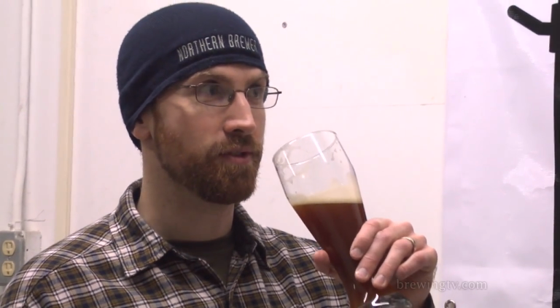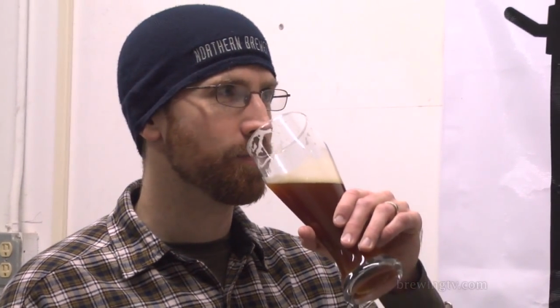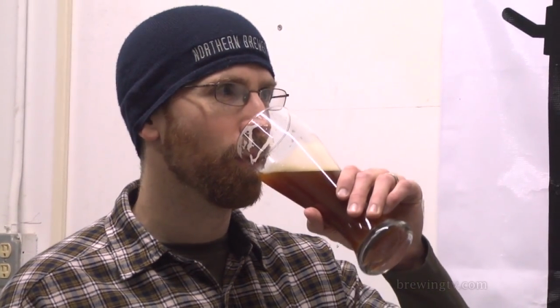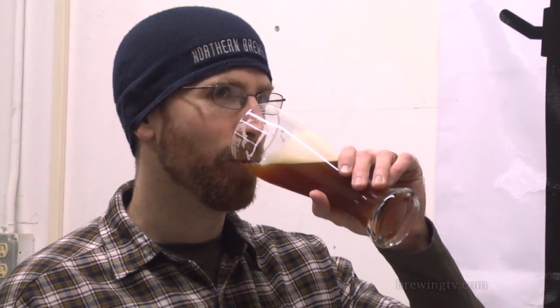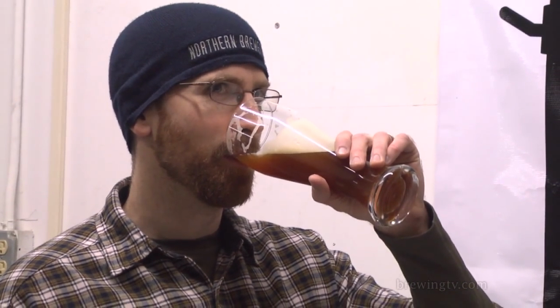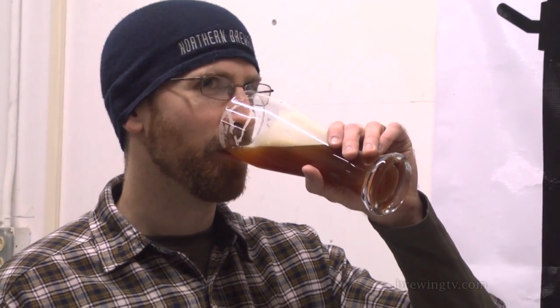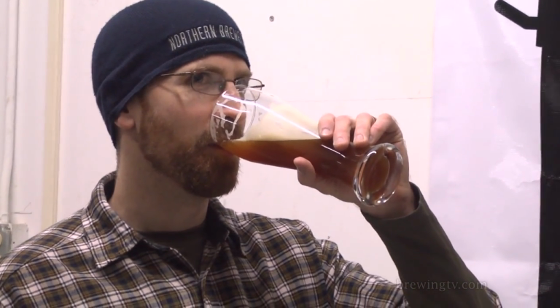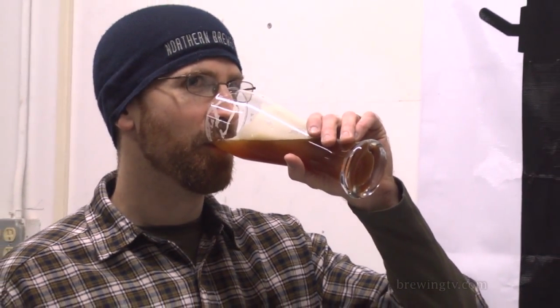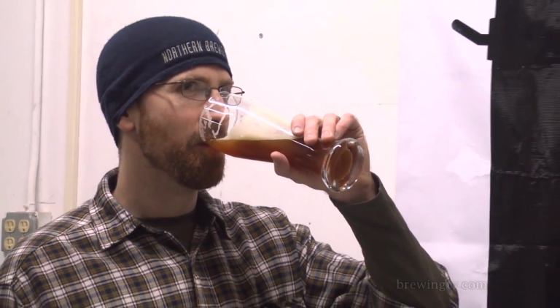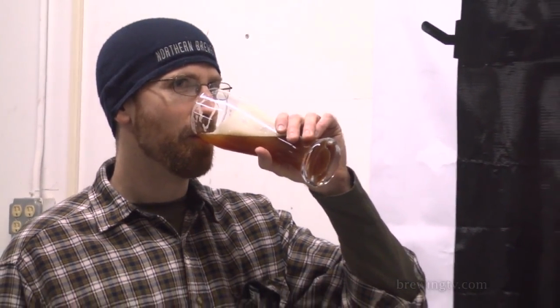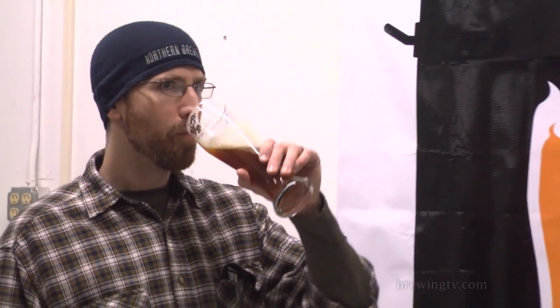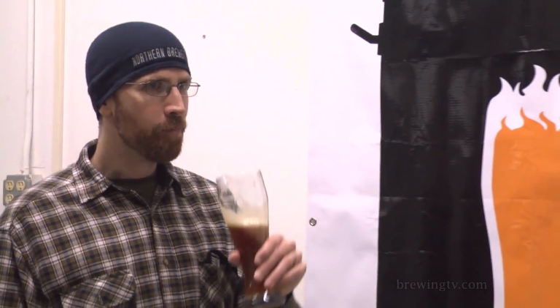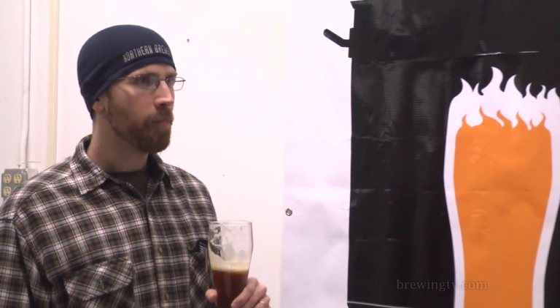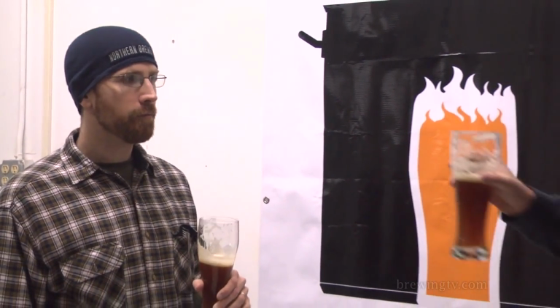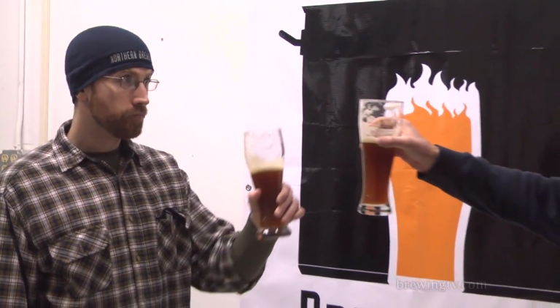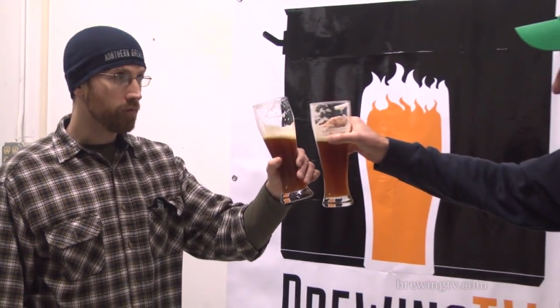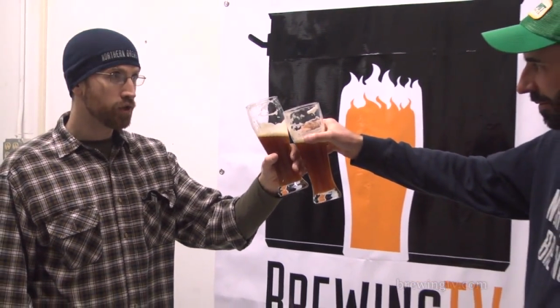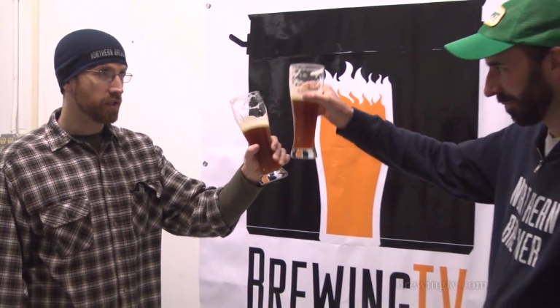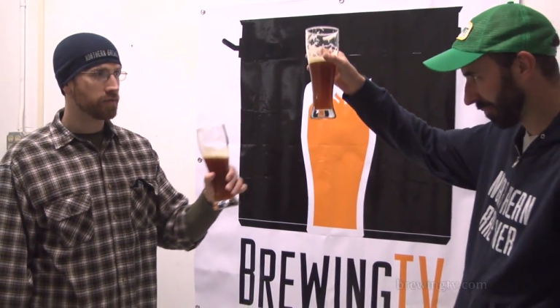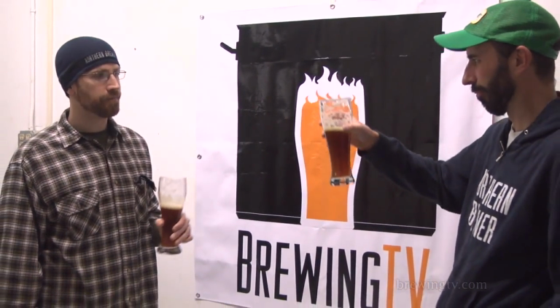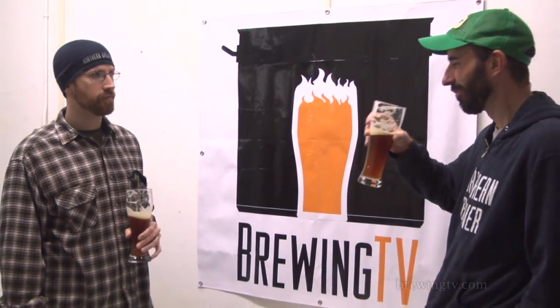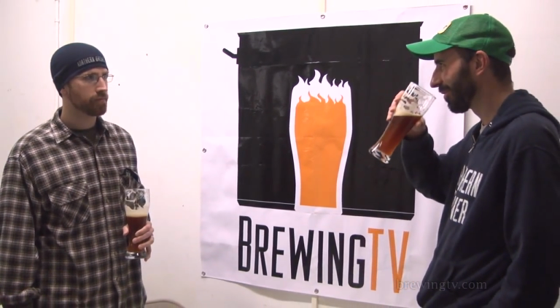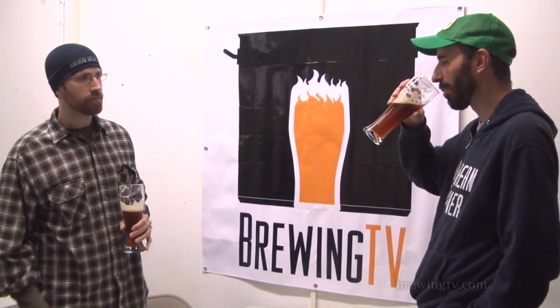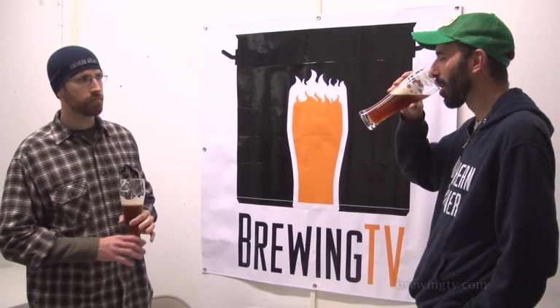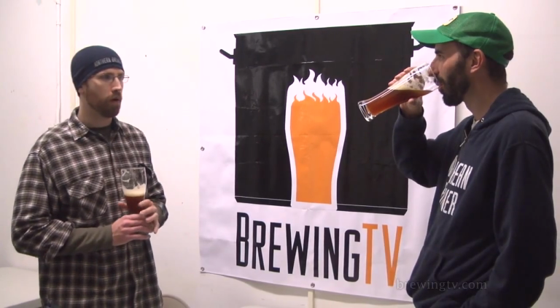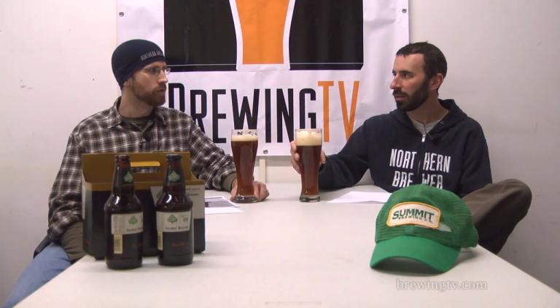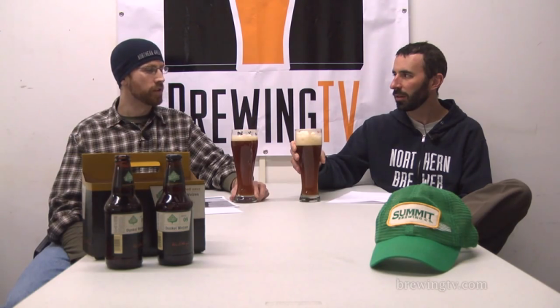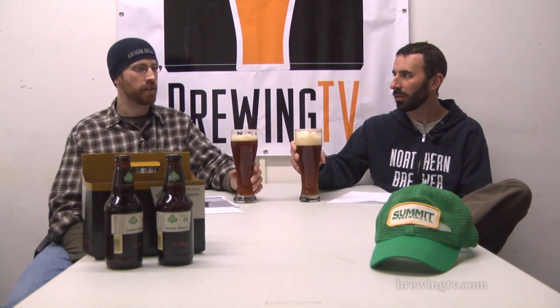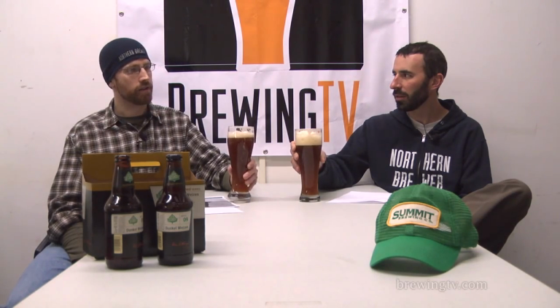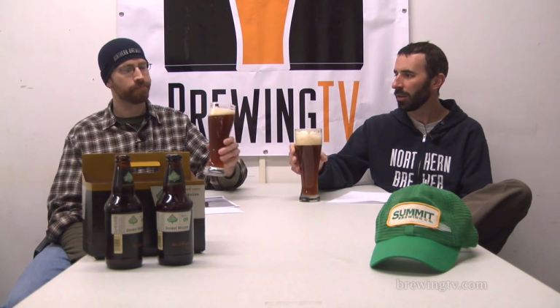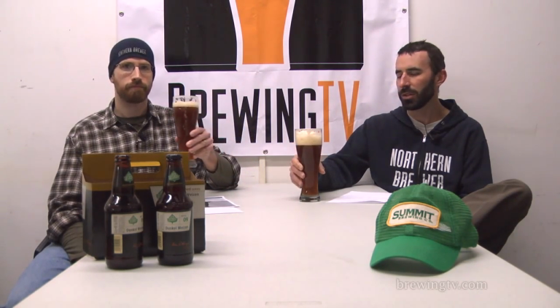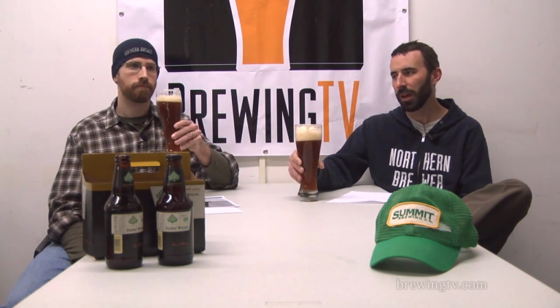What about brown ale maybe? Yeah, brown ale — biscuity, malty. Yeah, those toffee and caramel qualities for sure. A very worthy effort from Summit Brewing Company, I think. Cheers to that.